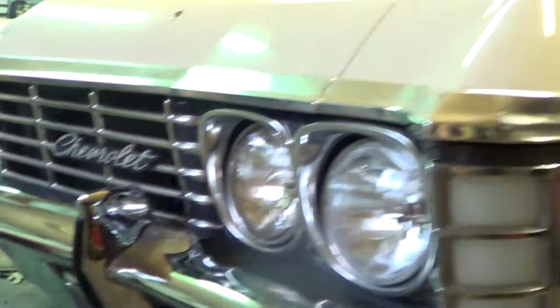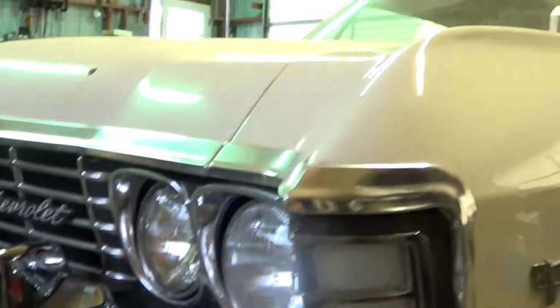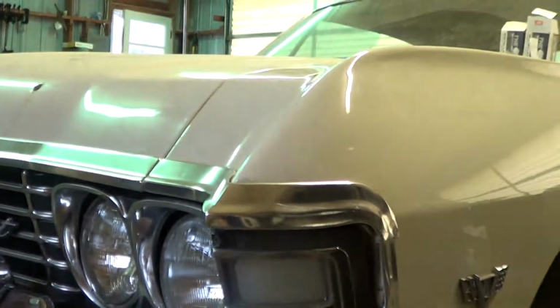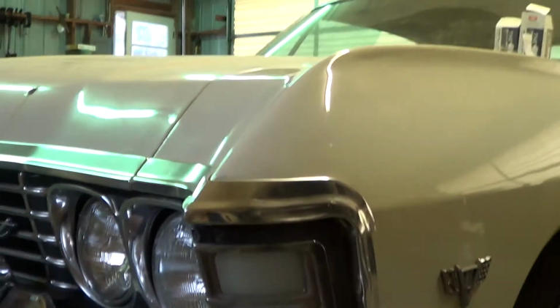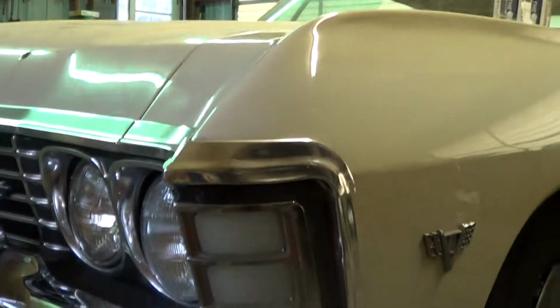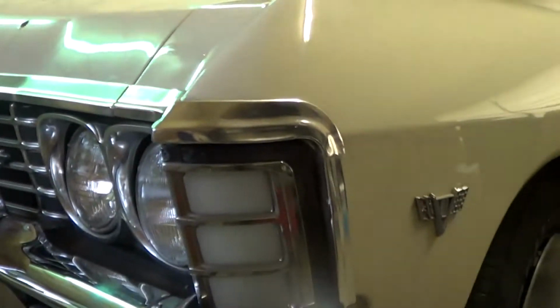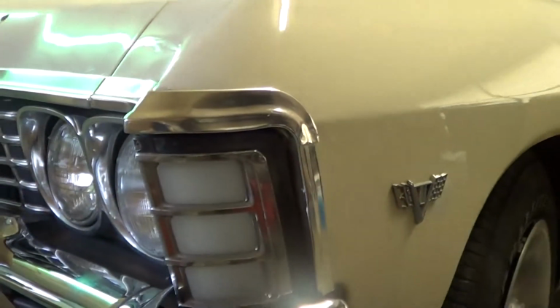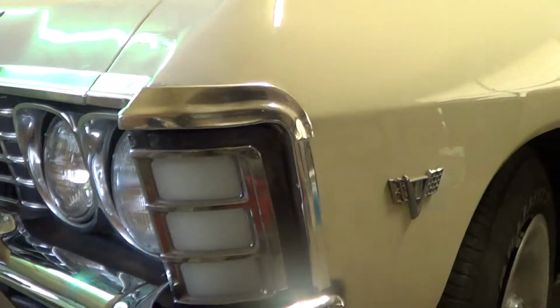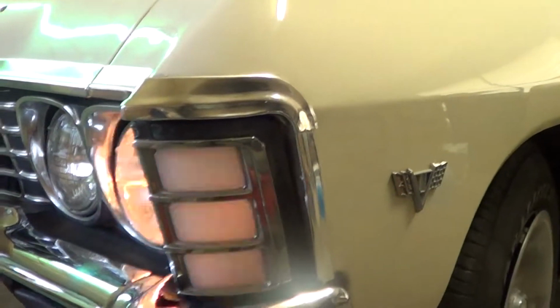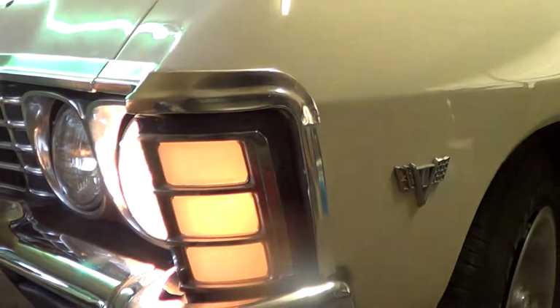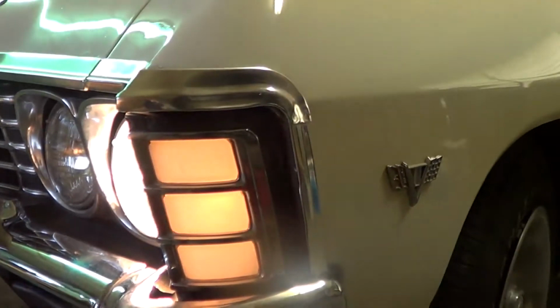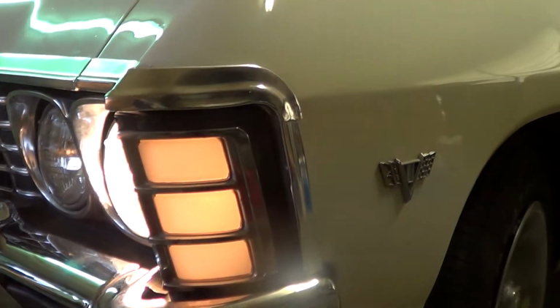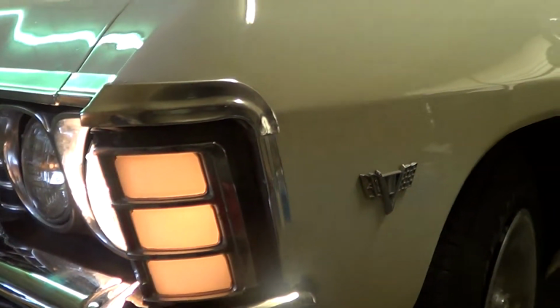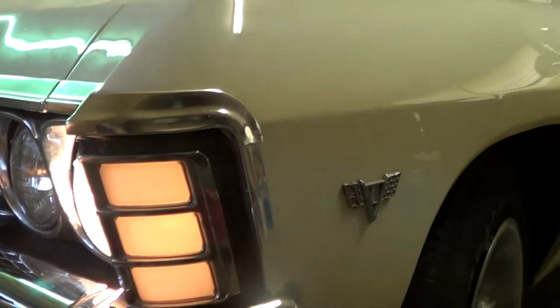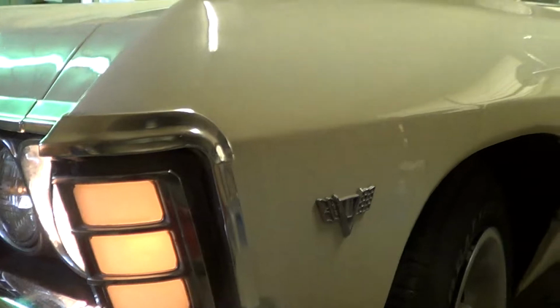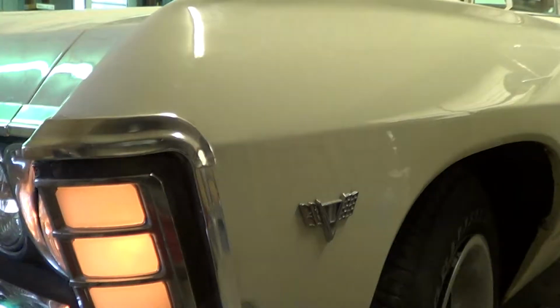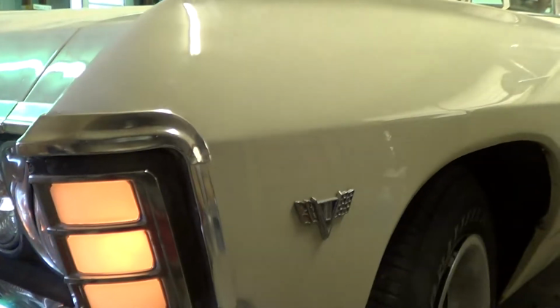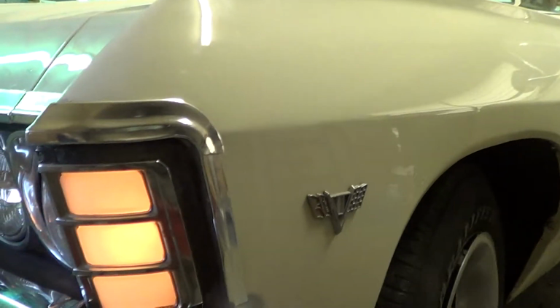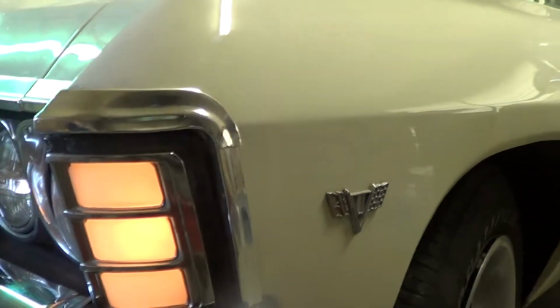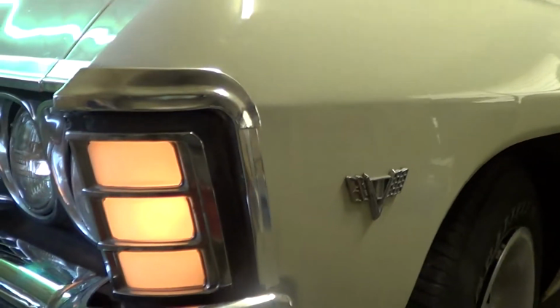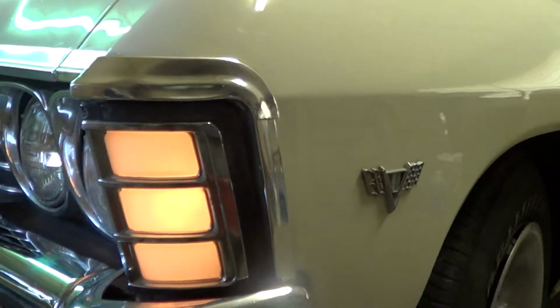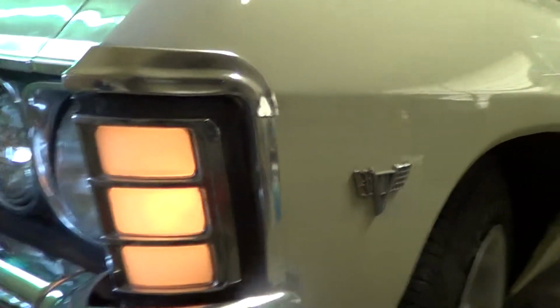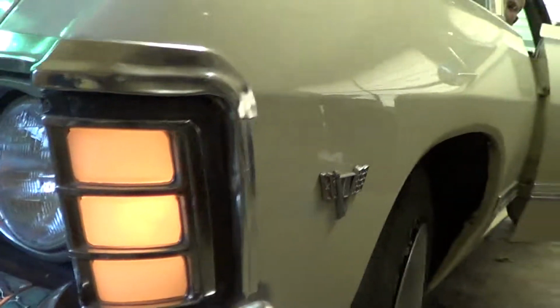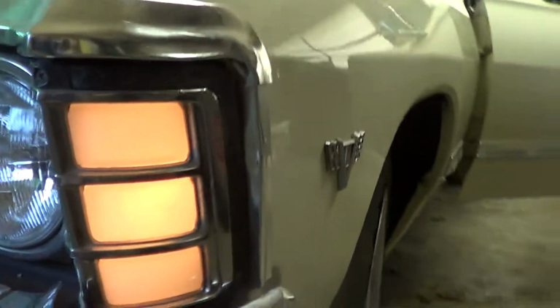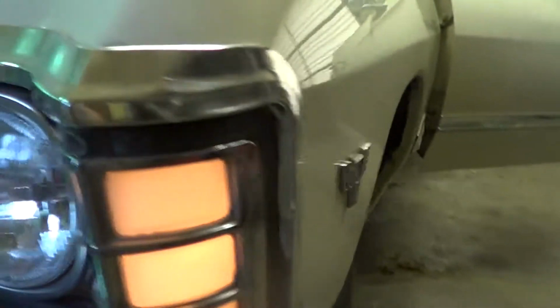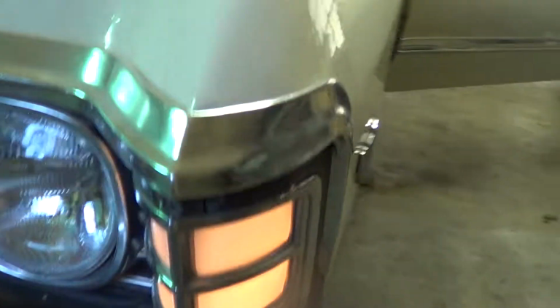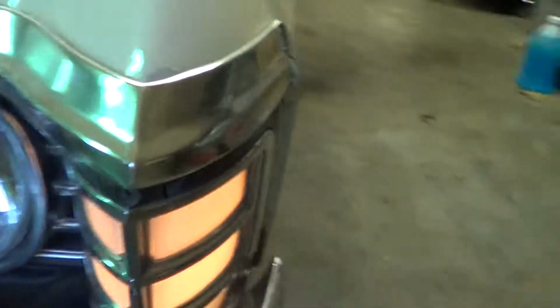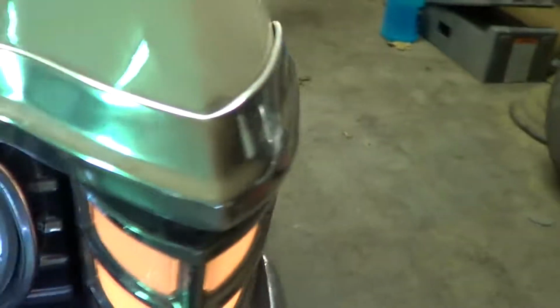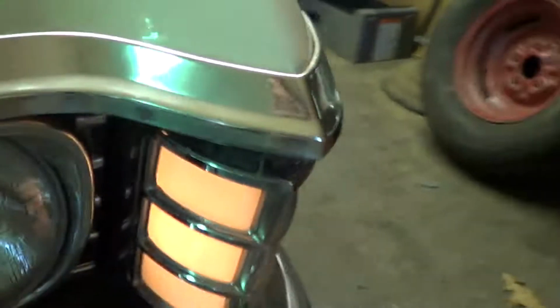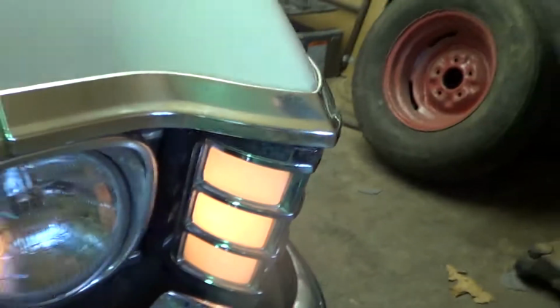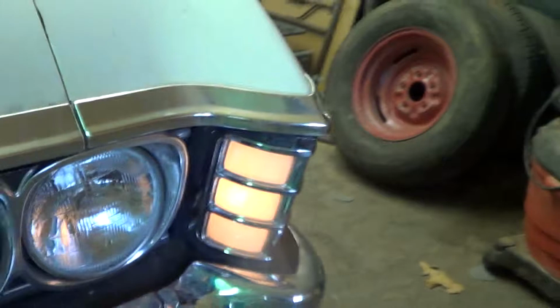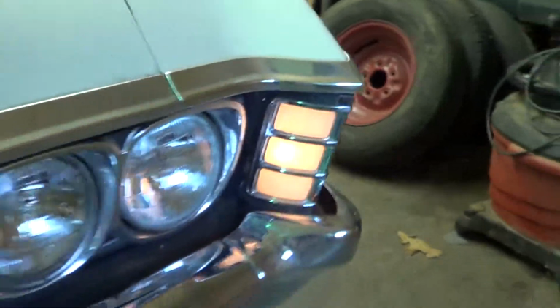Jason, you want to hit the park lights? Park lights, bring her down one. There you go. As you can see, your corner lamps are working.